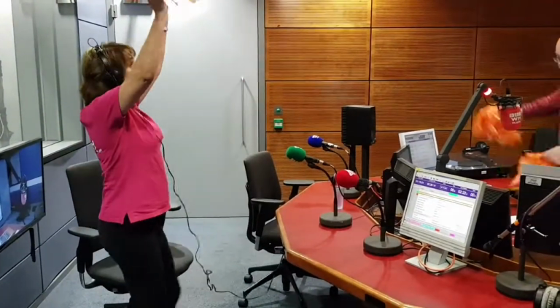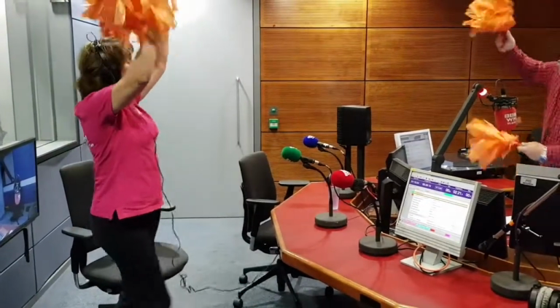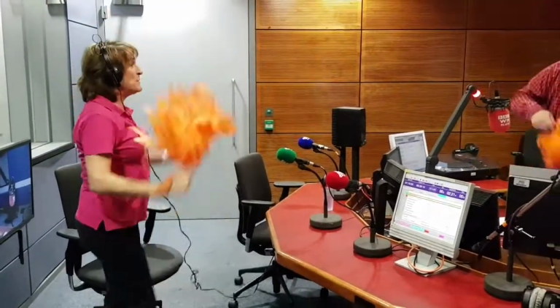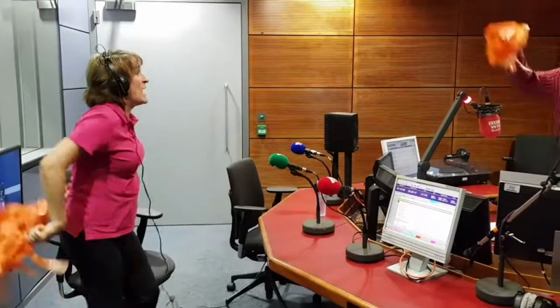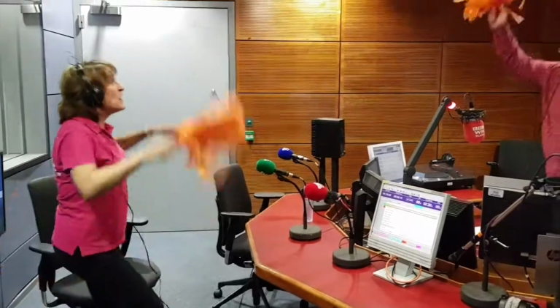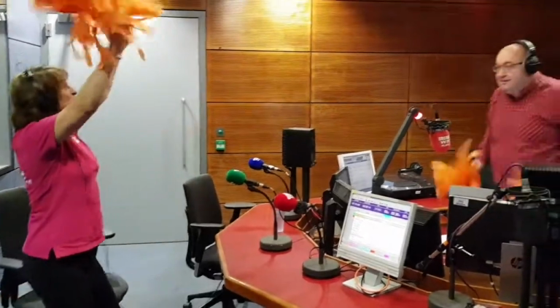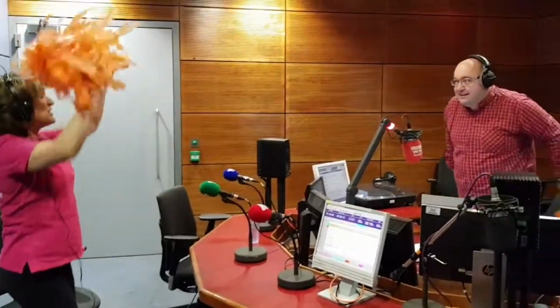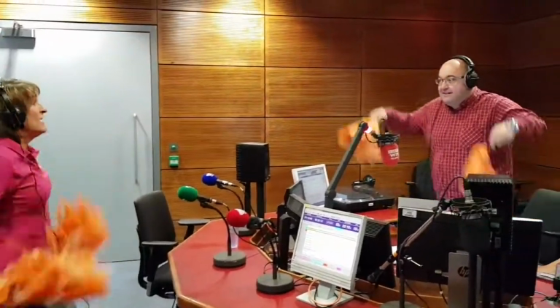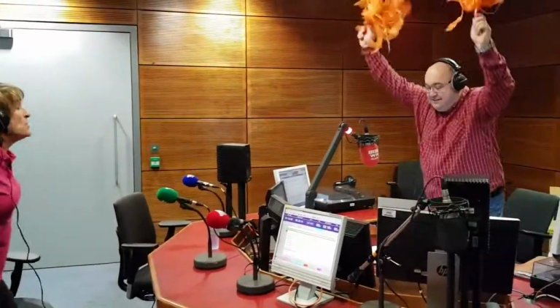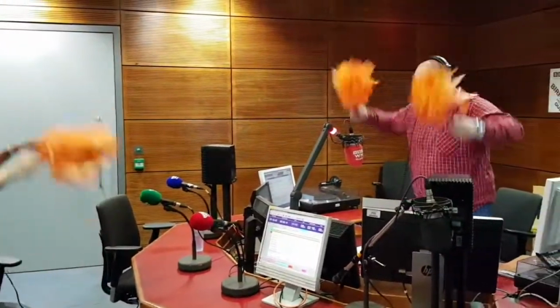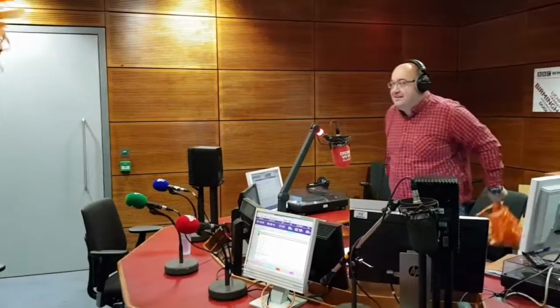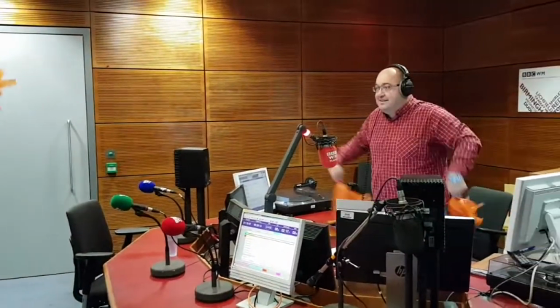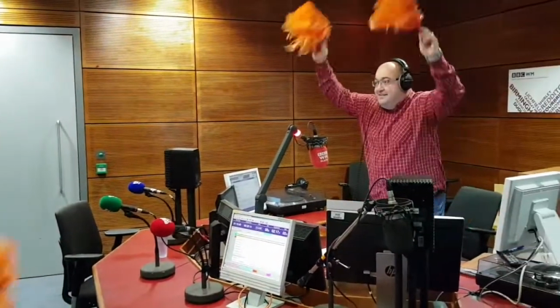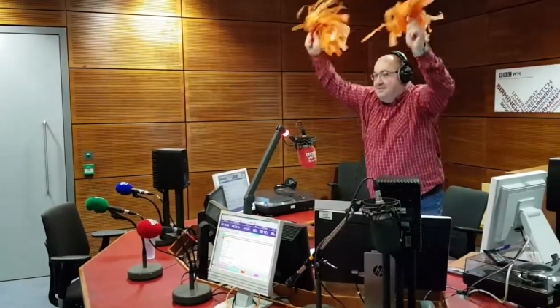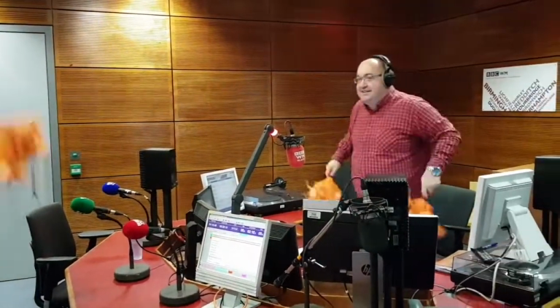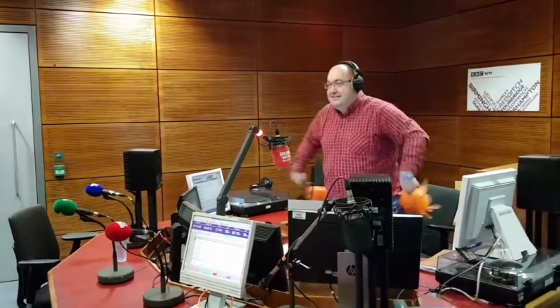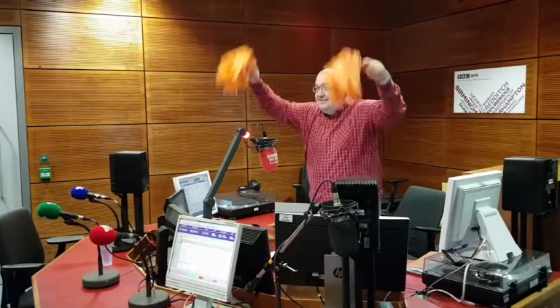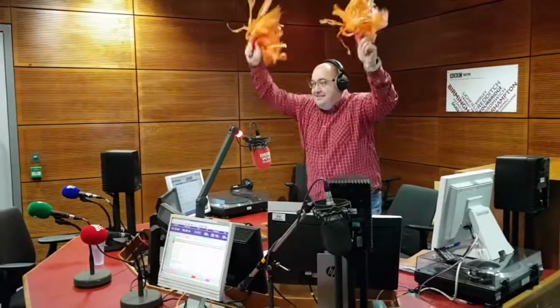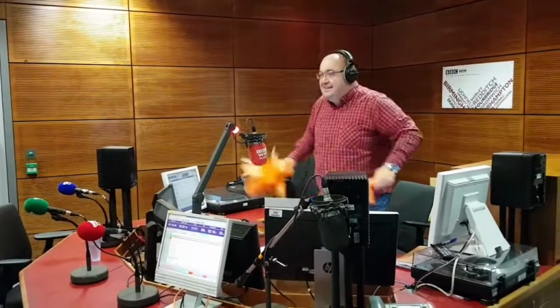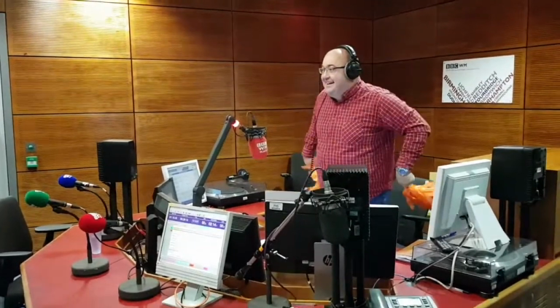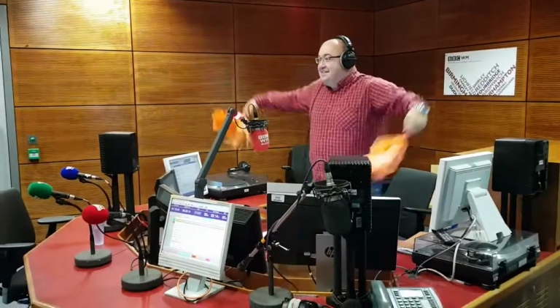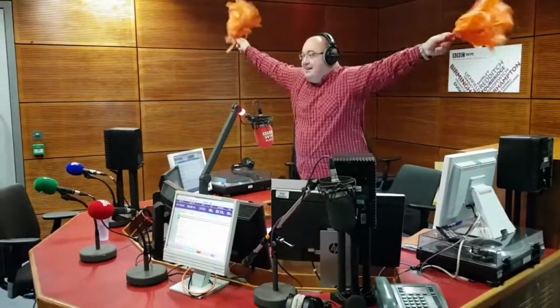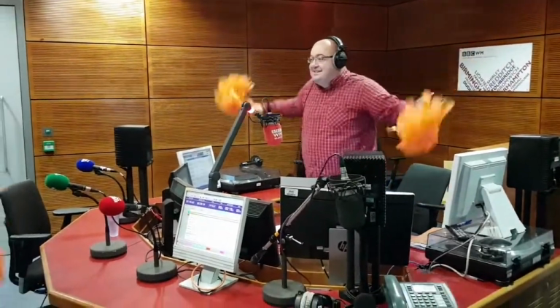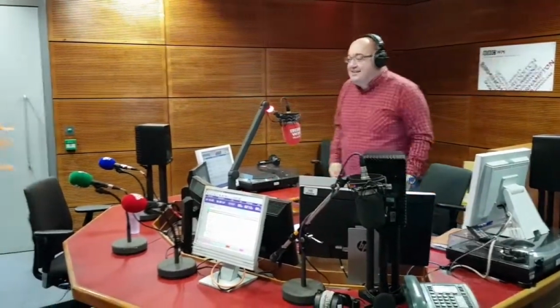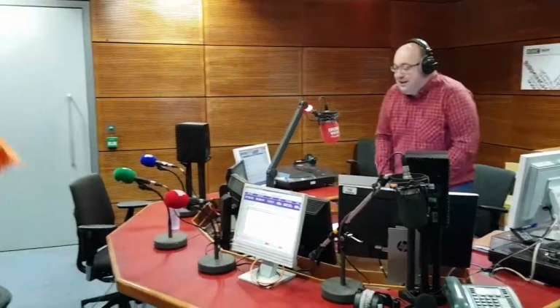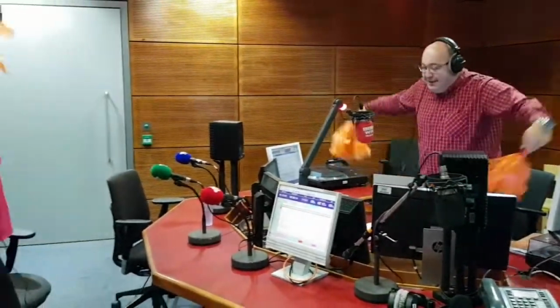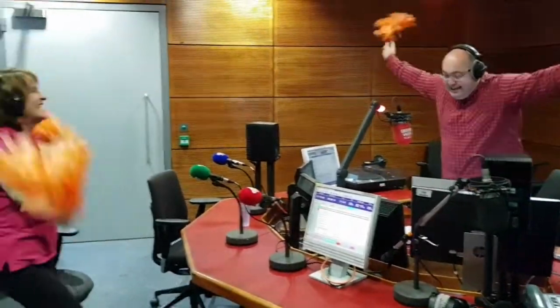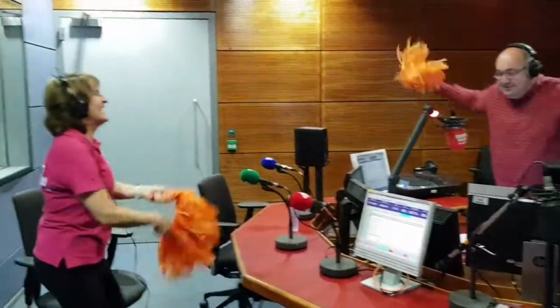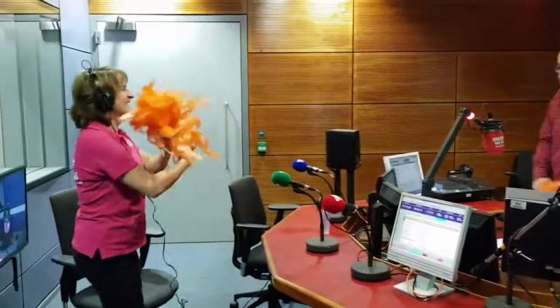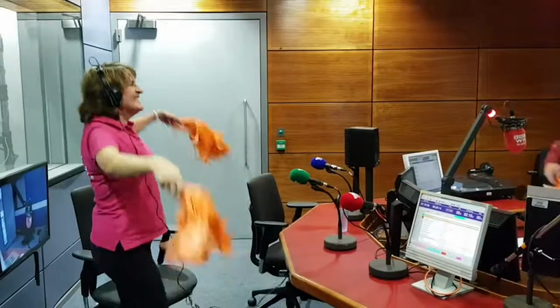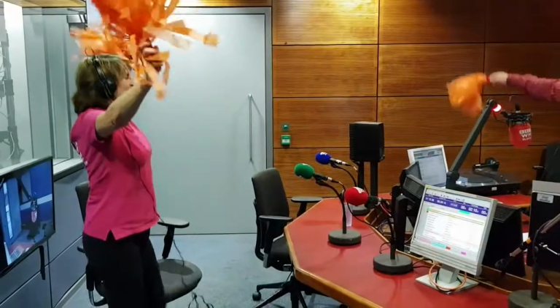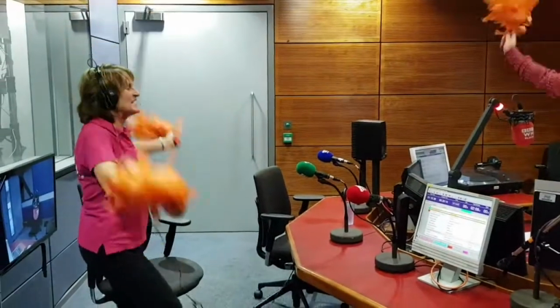I'll sew those in later. Up and down, up and down. Stretch. Both arms up and then down, and out to the side. Just like I'm waving a plane in. That's it, exactly.